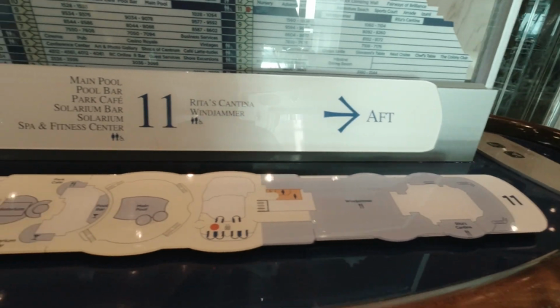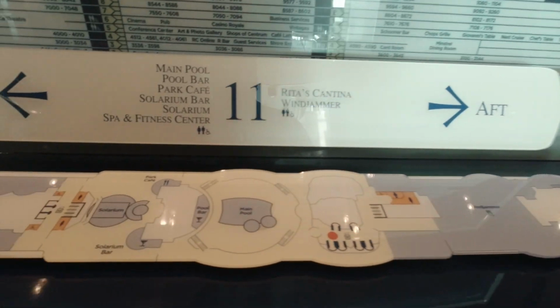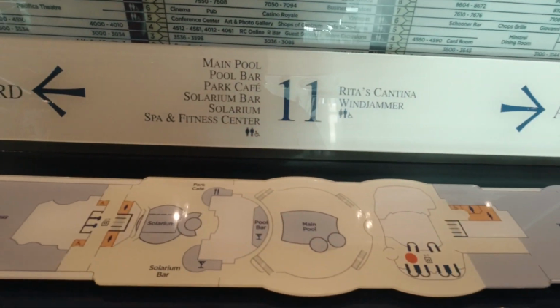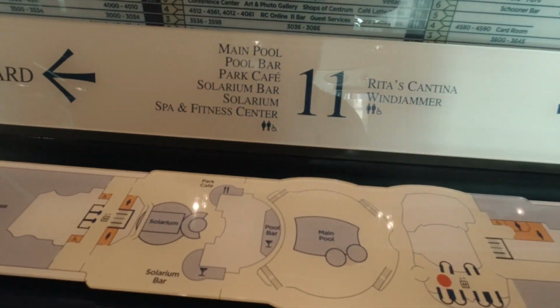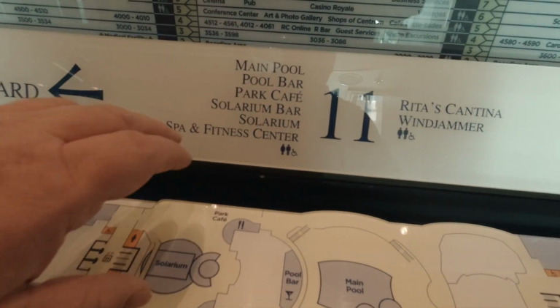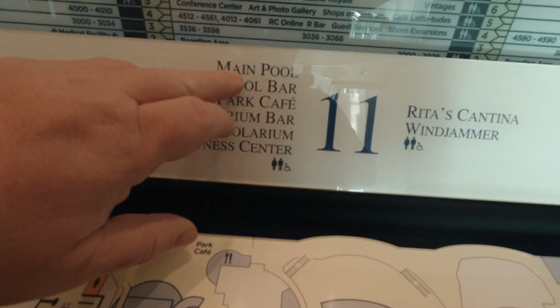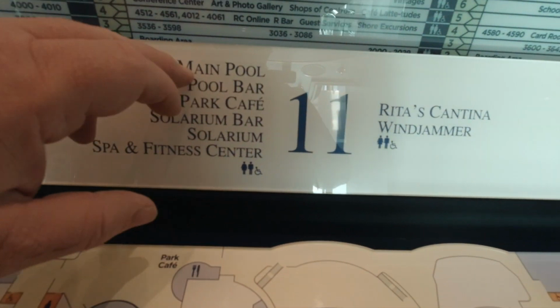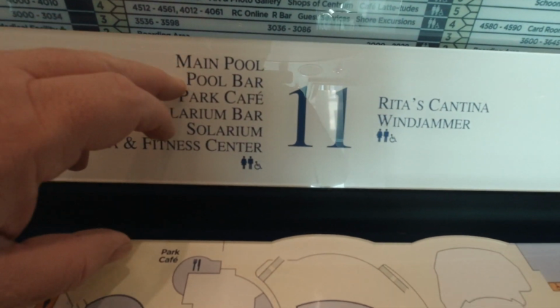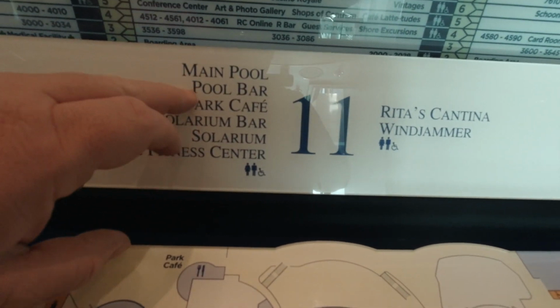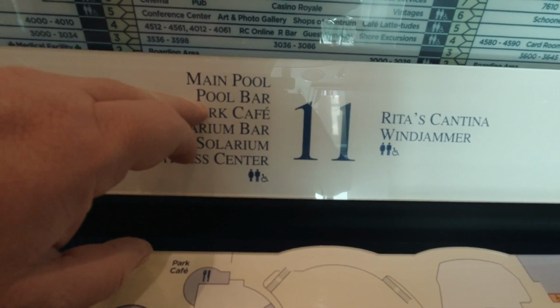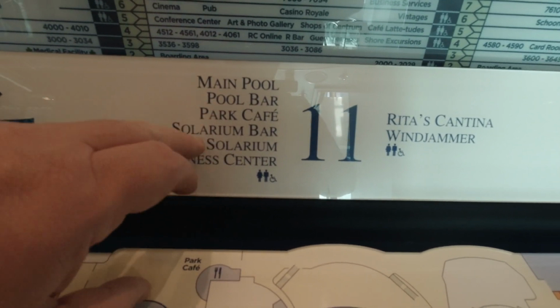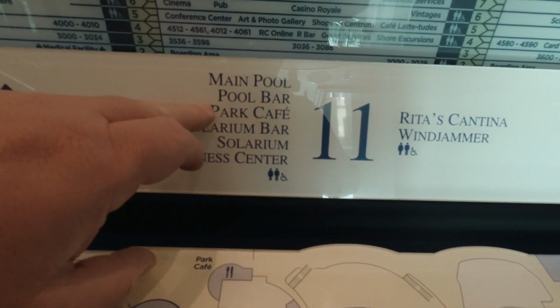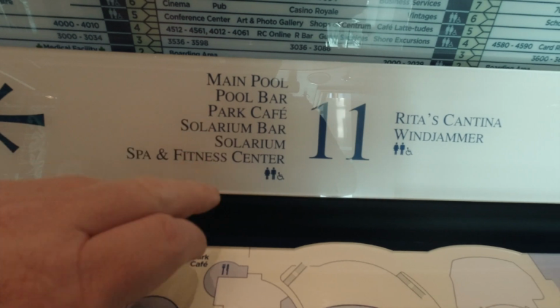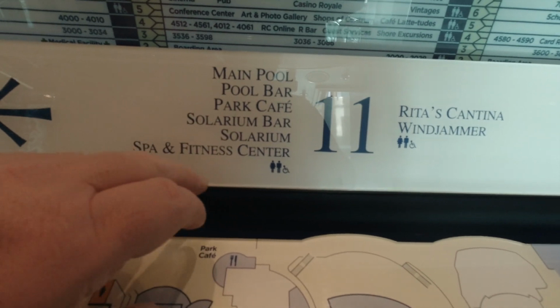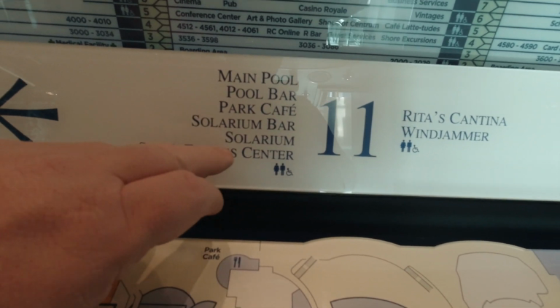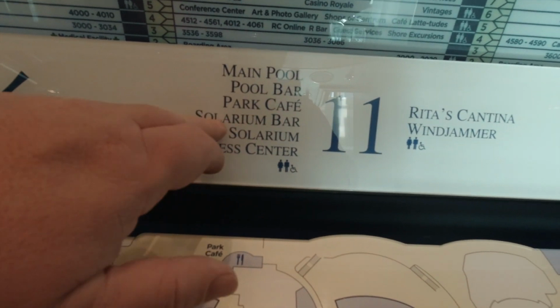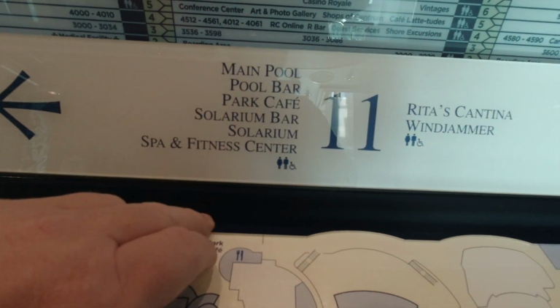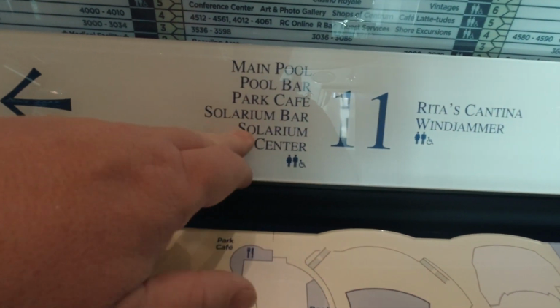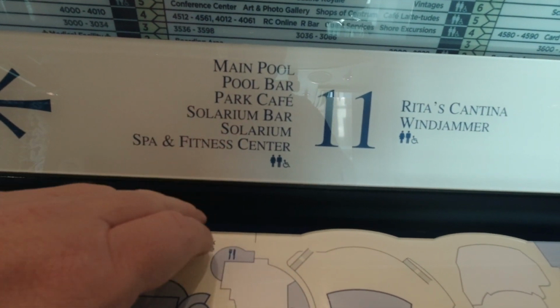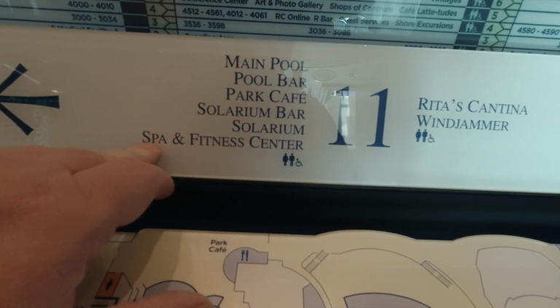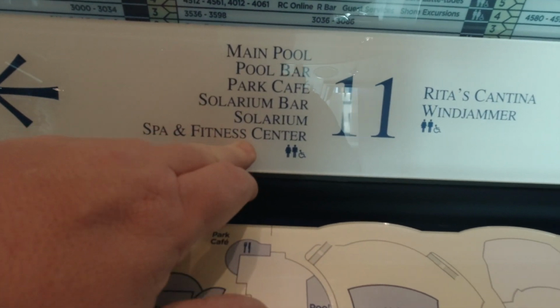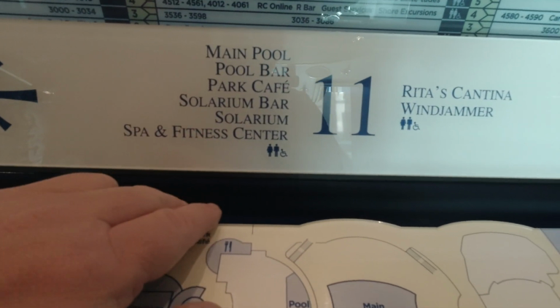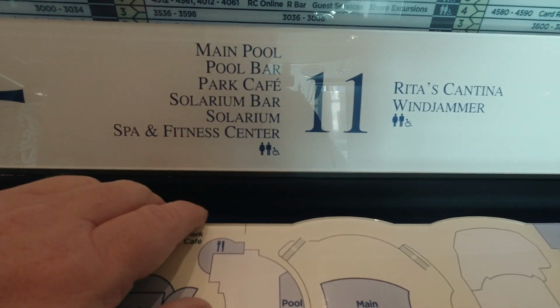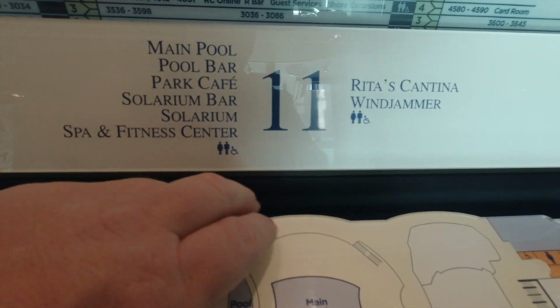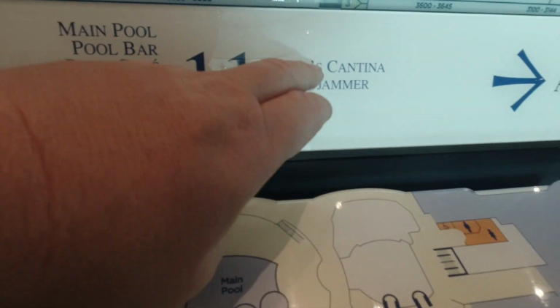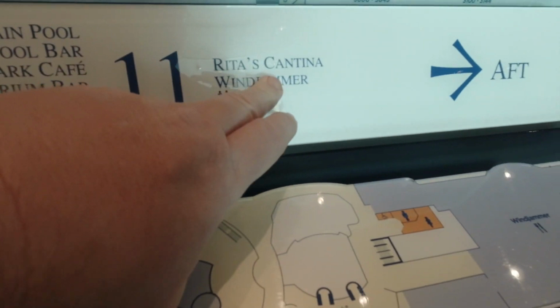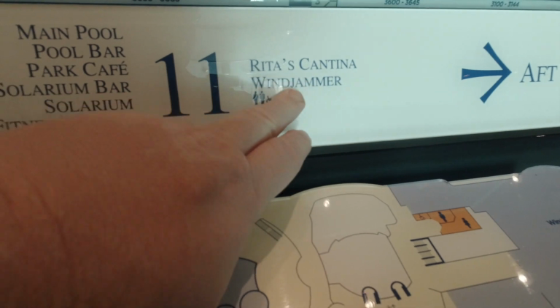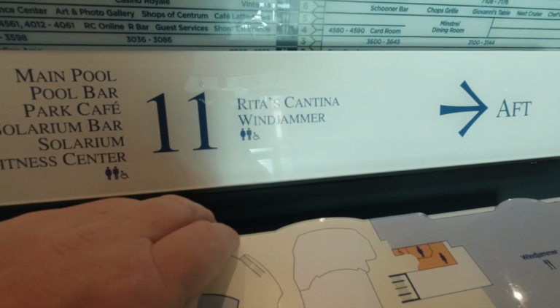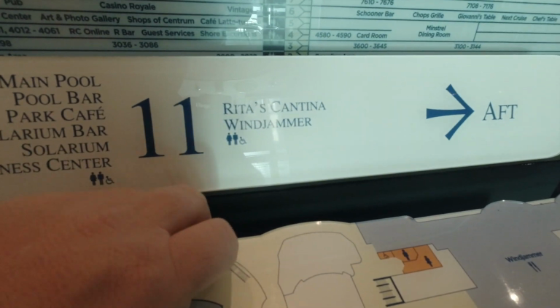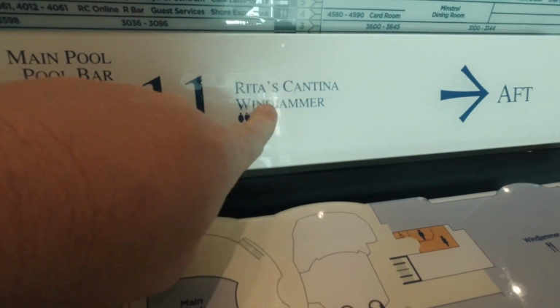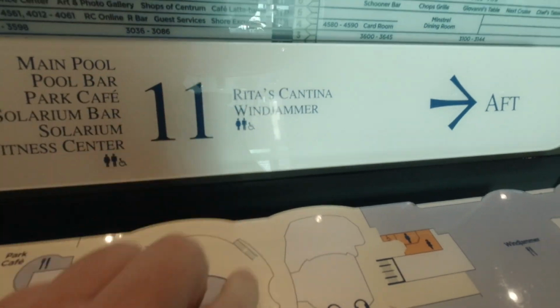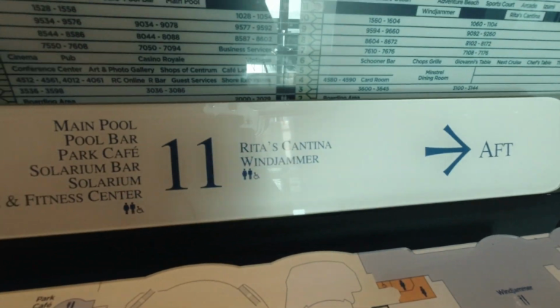Deck 11 consists of the main pool, the pool bar, Park Cafe, Solarium Bar, Solarium, Spa and Fitness Center, and Riven's Cantina and the Windjammer.